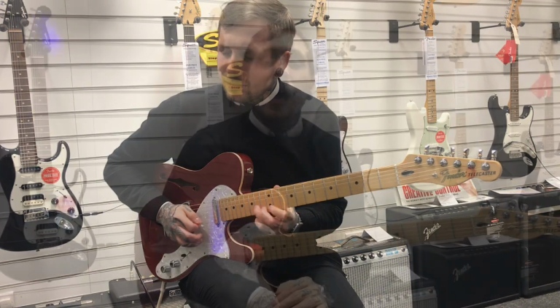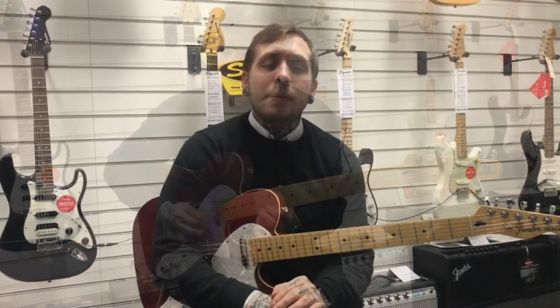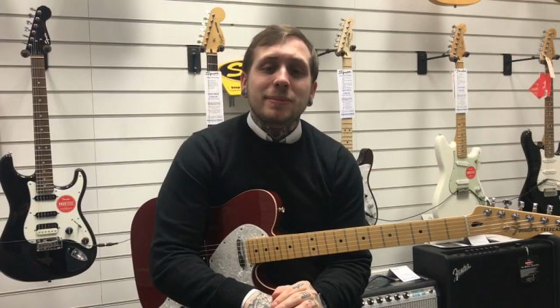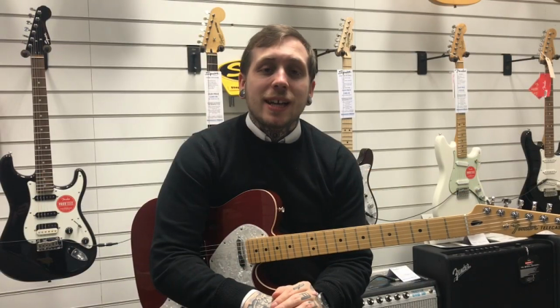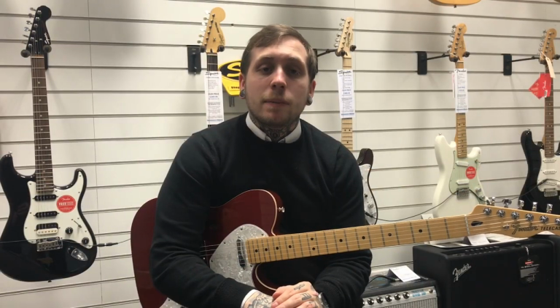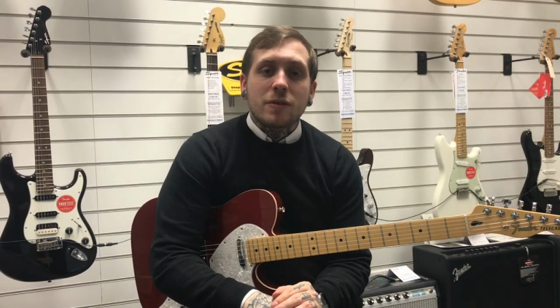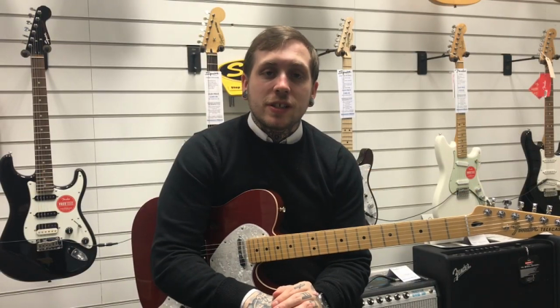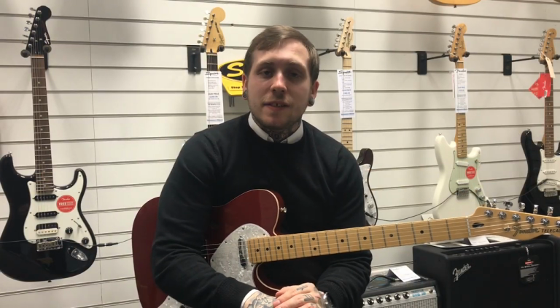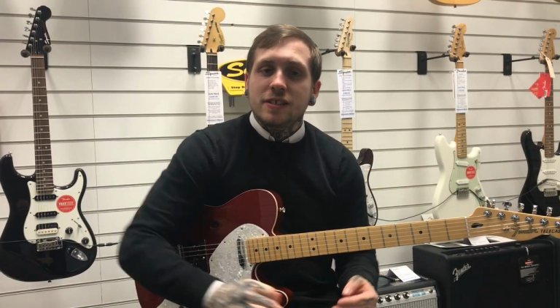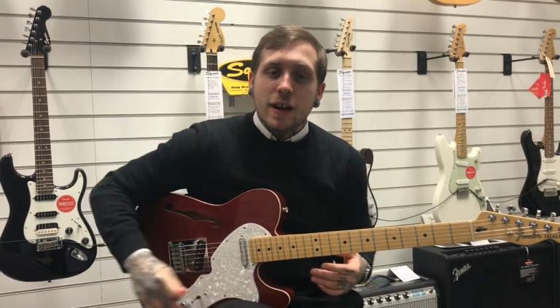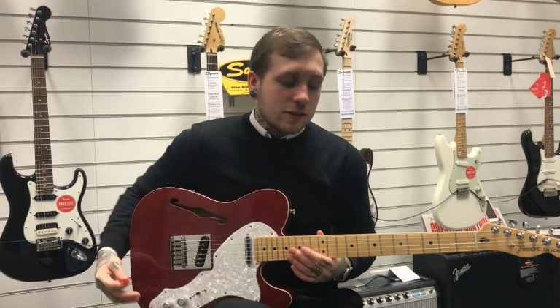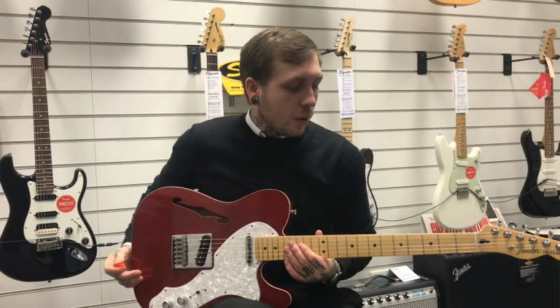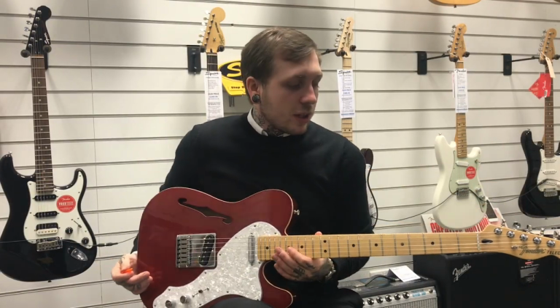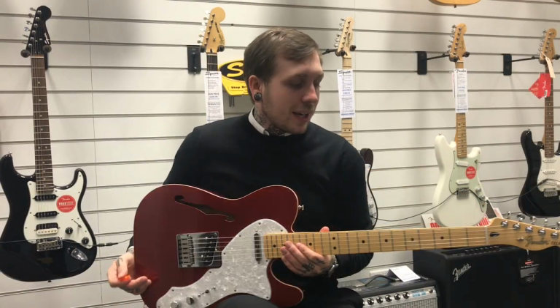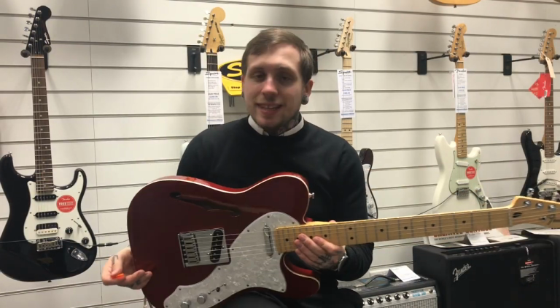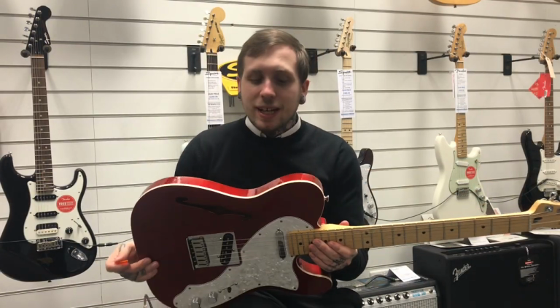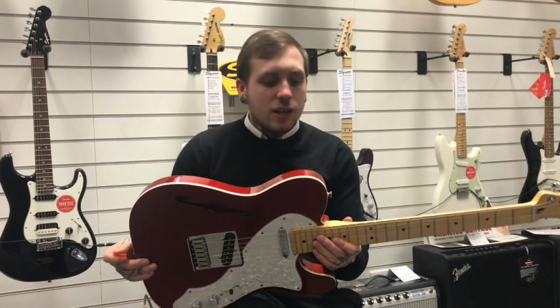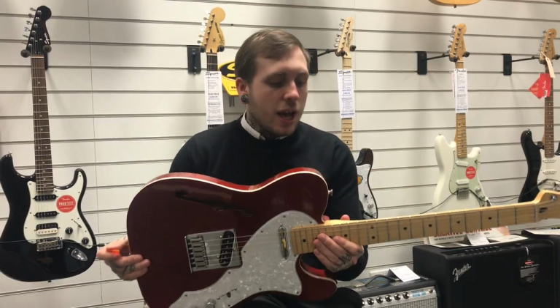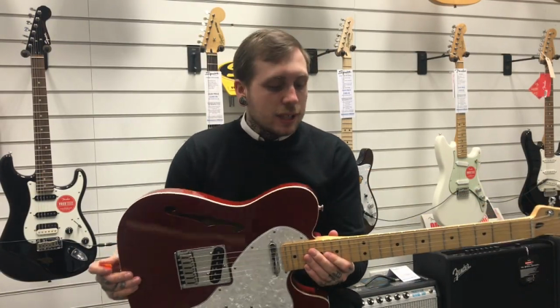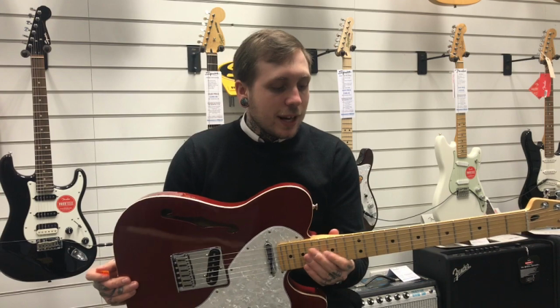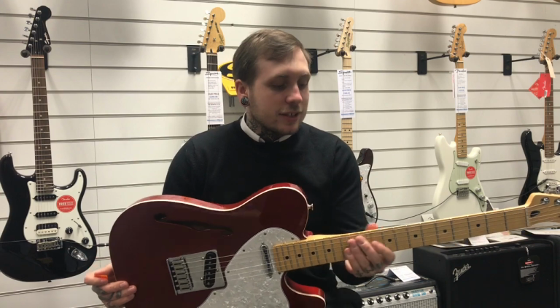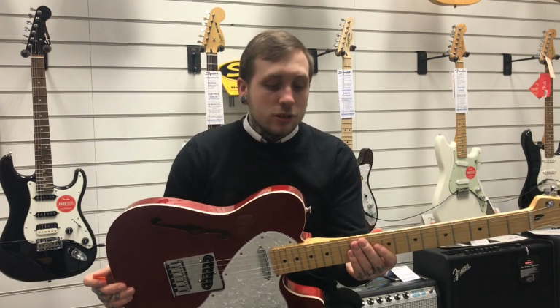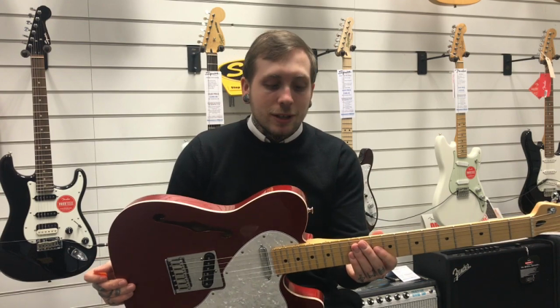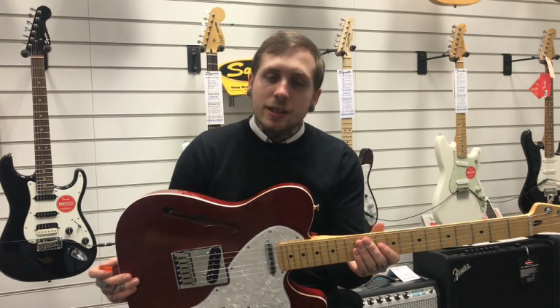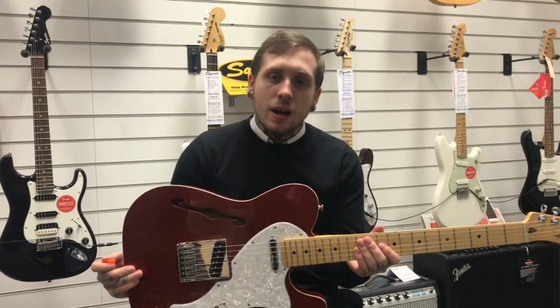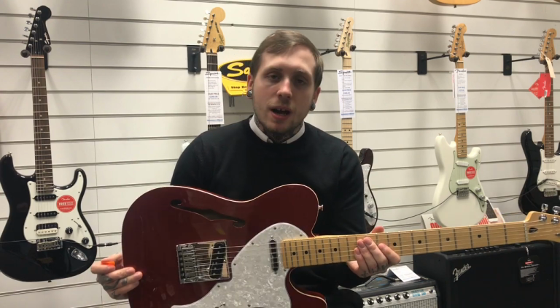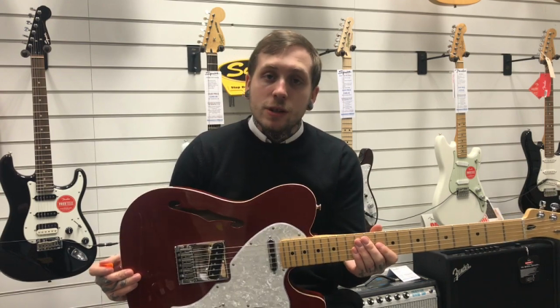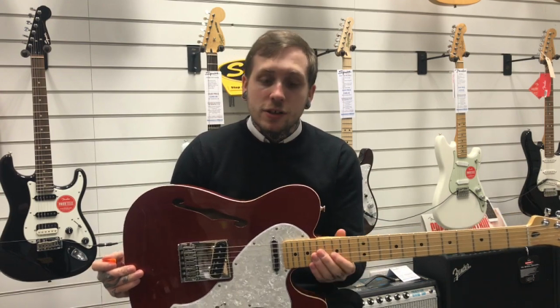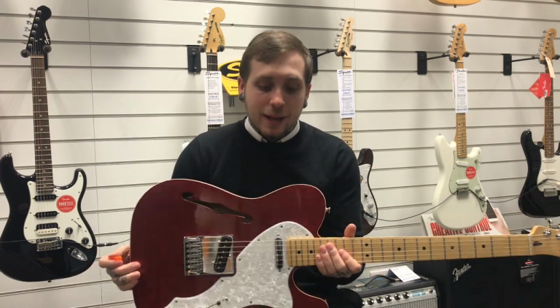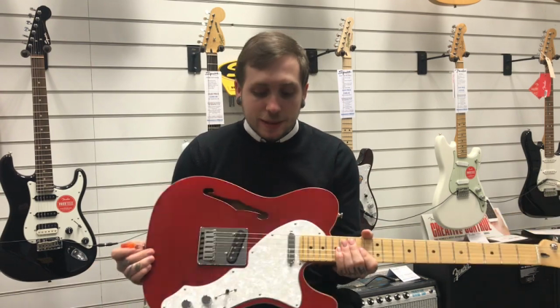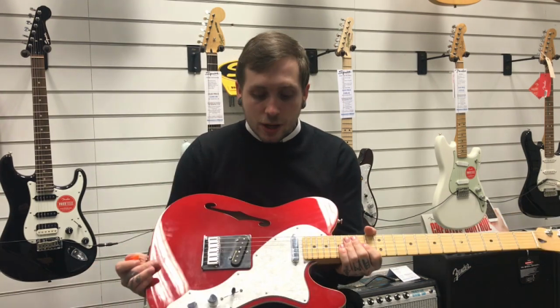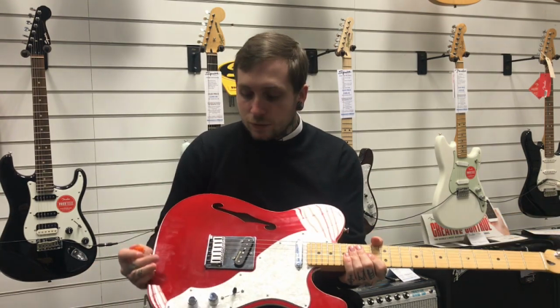Hi, my name's Andy, I'm from Rumi's Music and this is the Fender Deluxe Thinline Telecaster. It's a really nice guitar so I'm just going to tell you a few of the features about it.